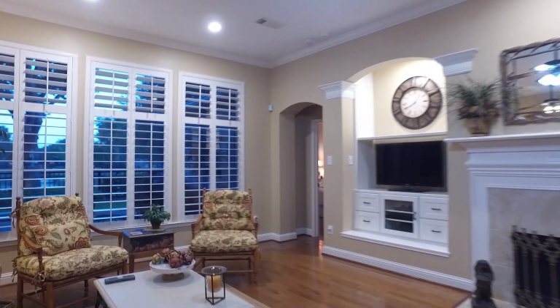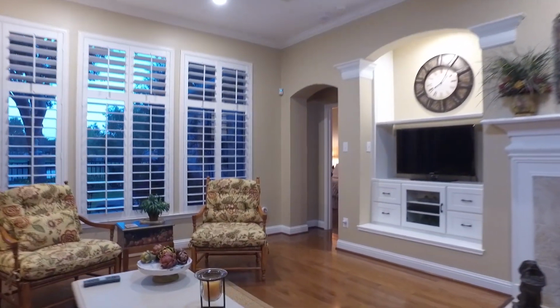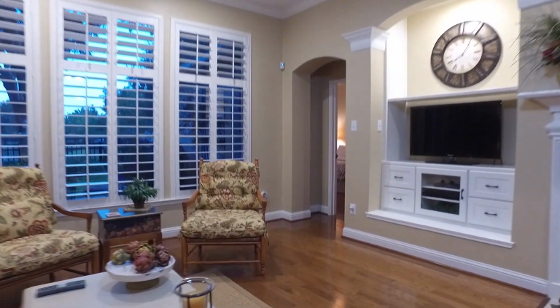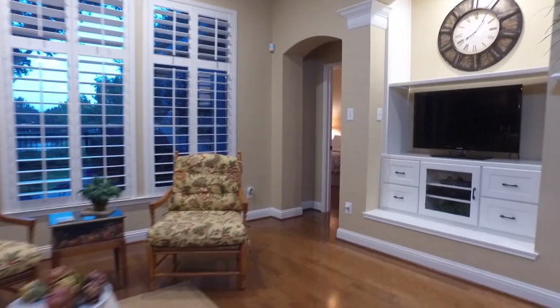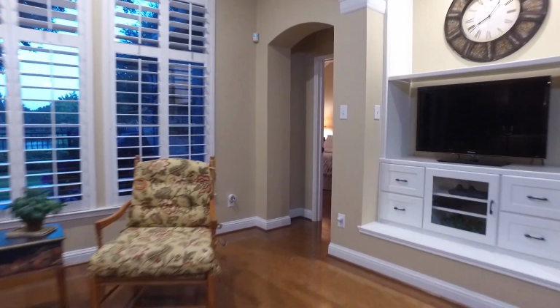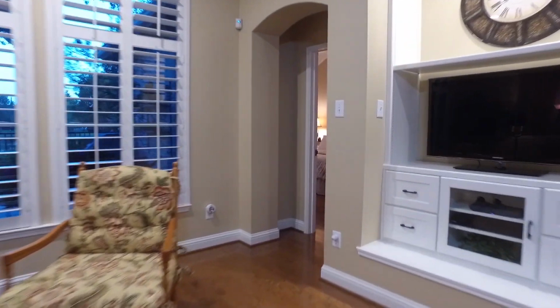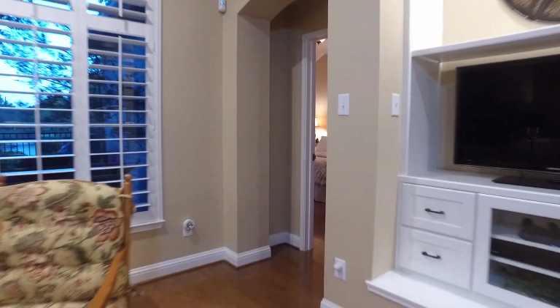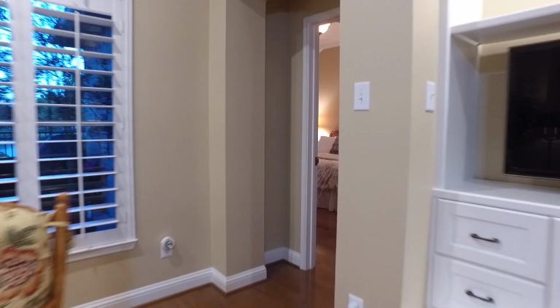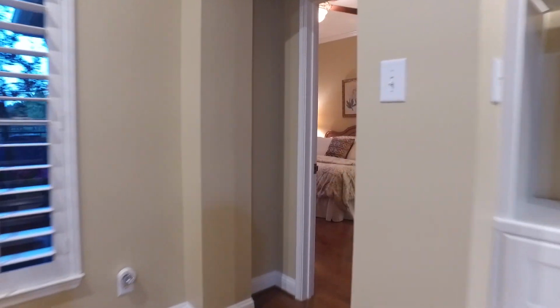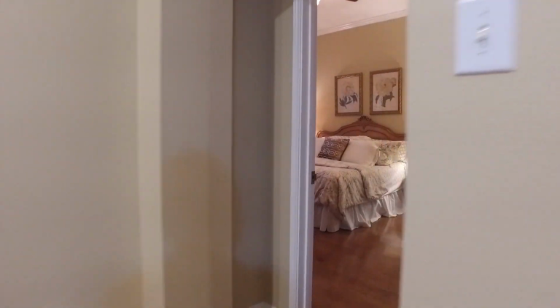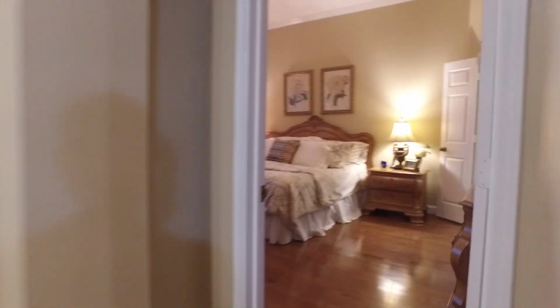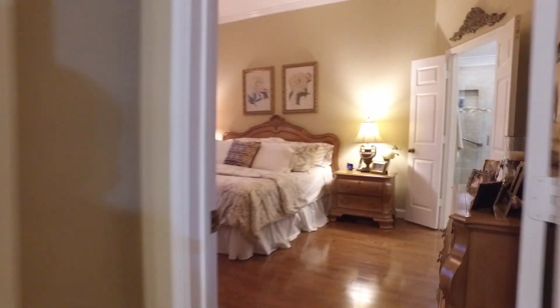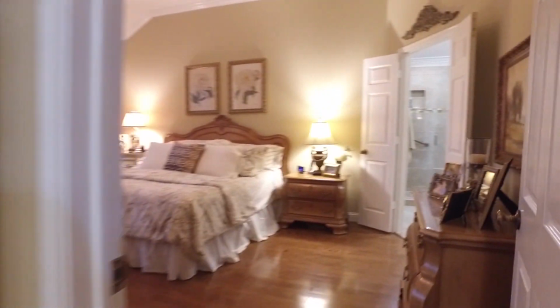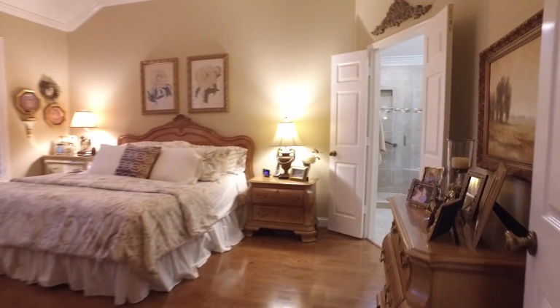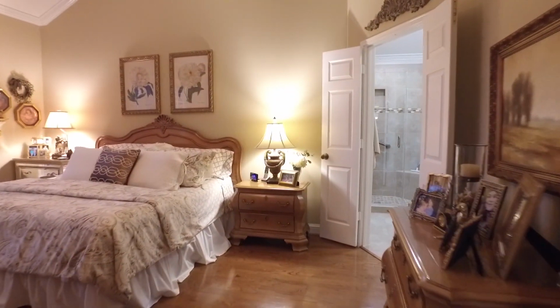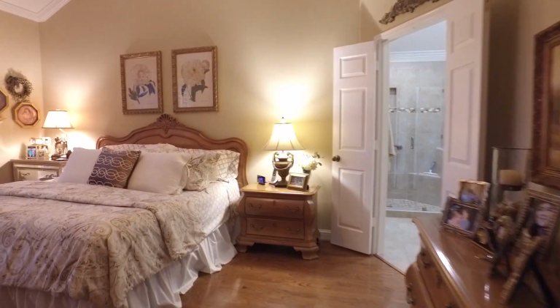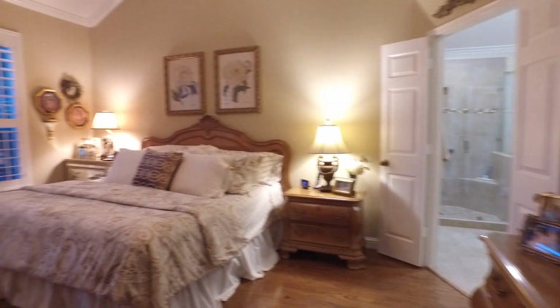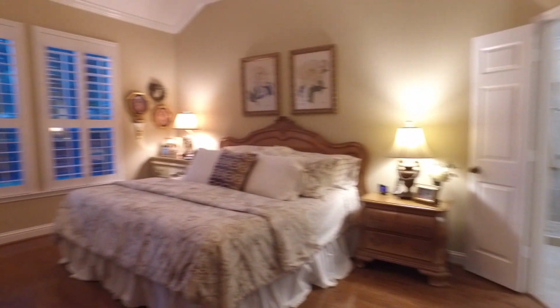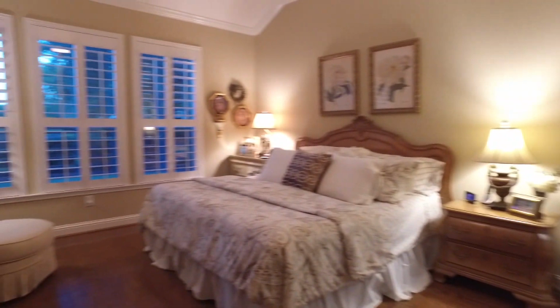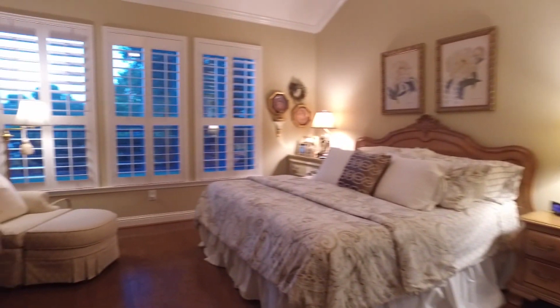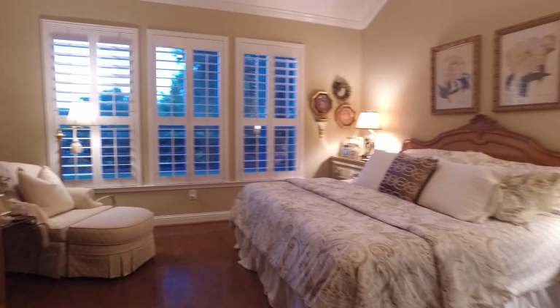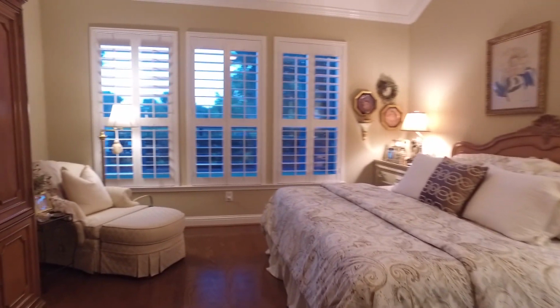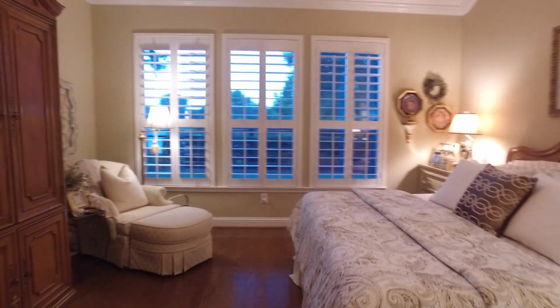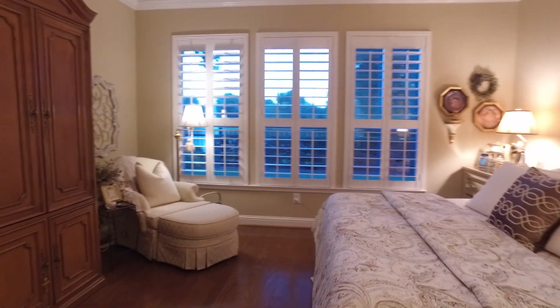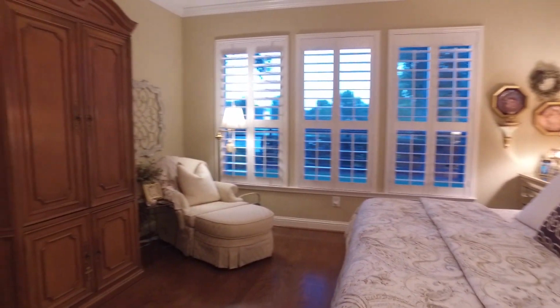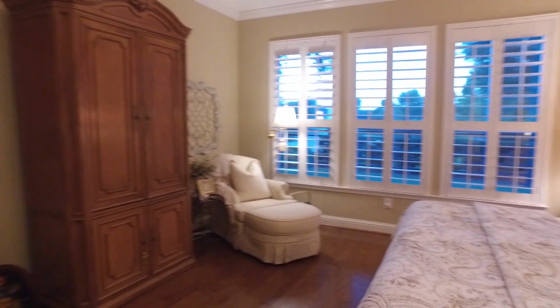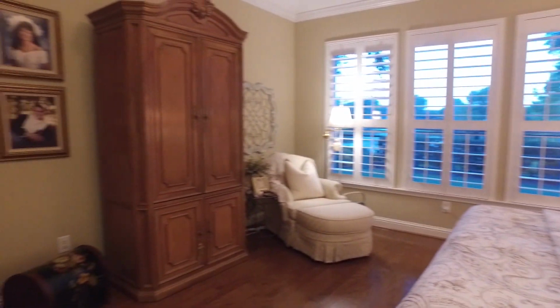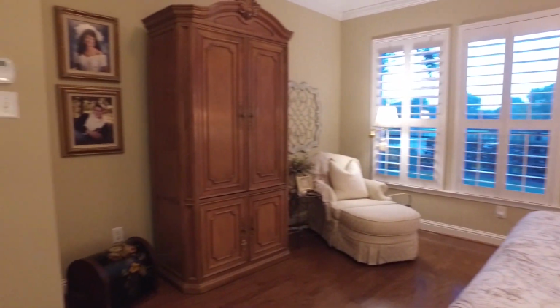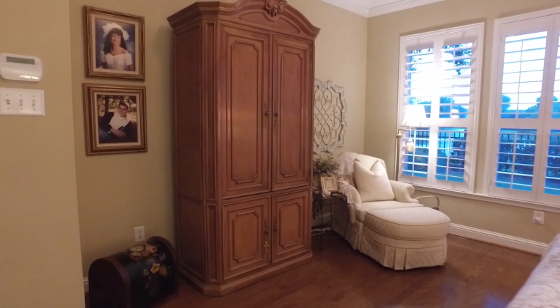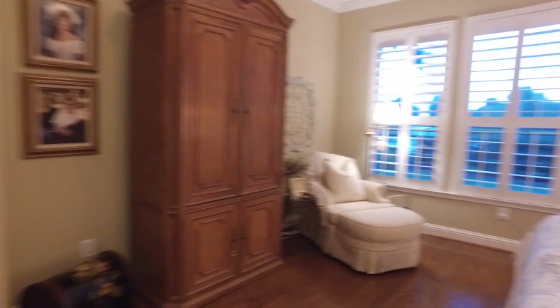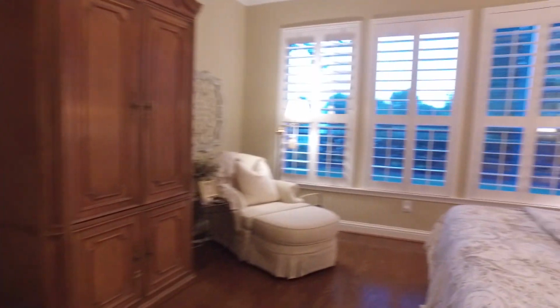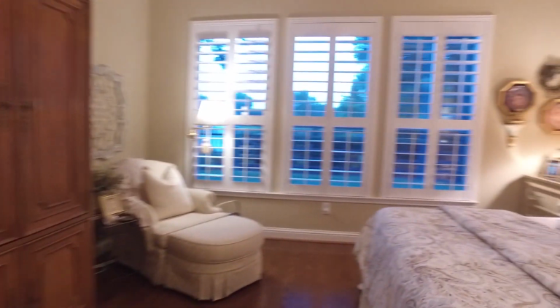When you're ready to retire and enjoy your private space at the back of the home, the primary bedroom awaits. Gorgeous tall ceilings, crown molding, plantation shutters, and a private view of the backyard.